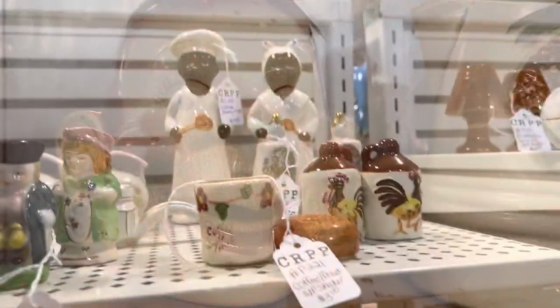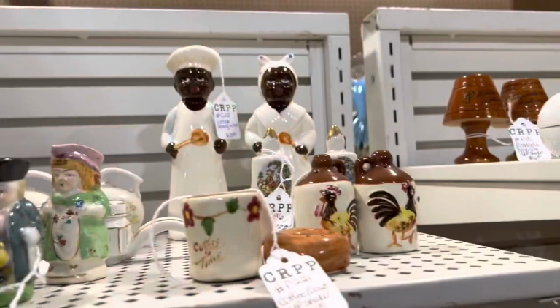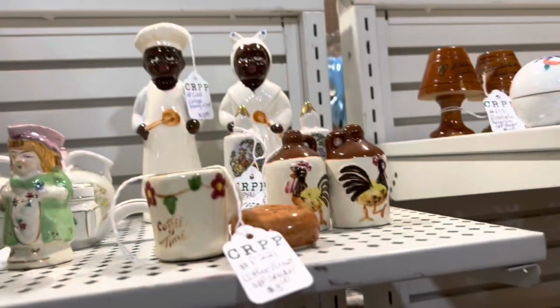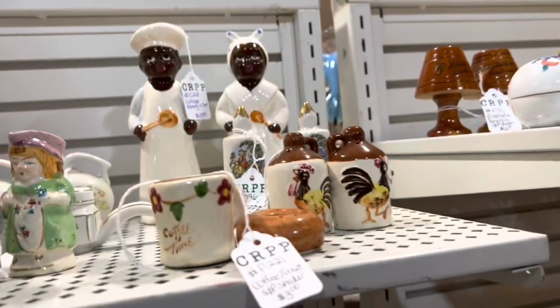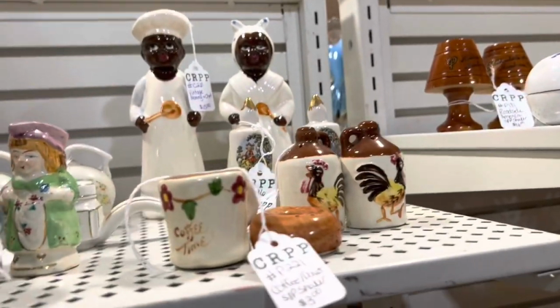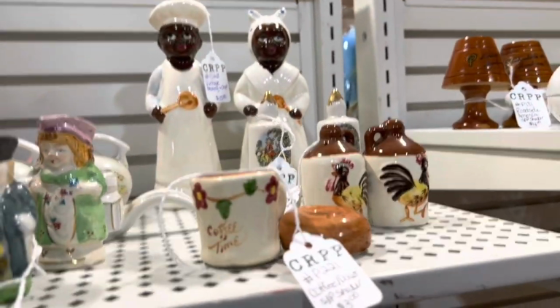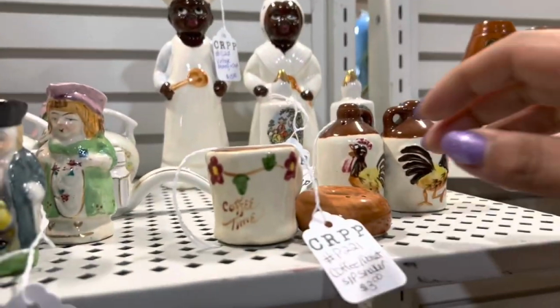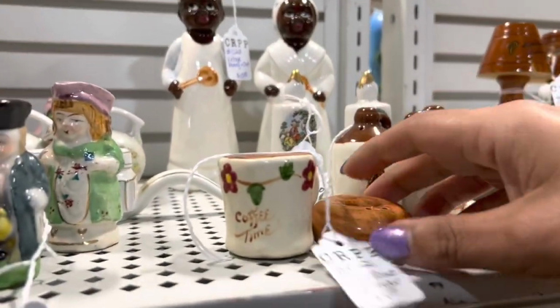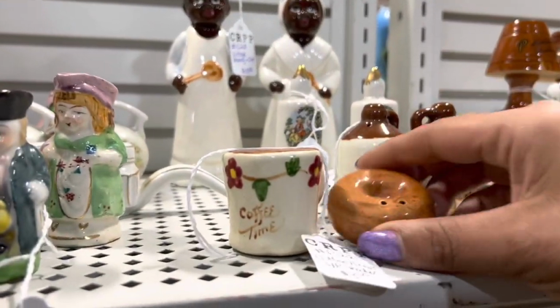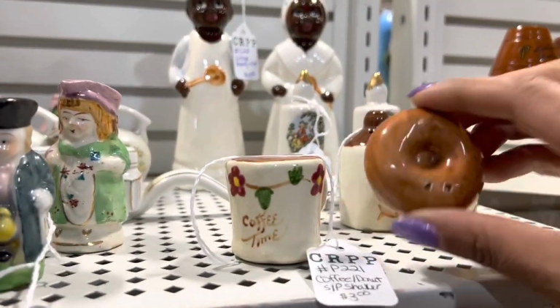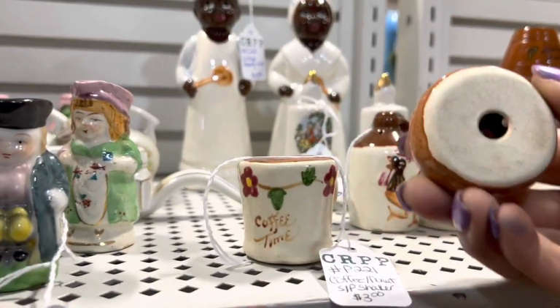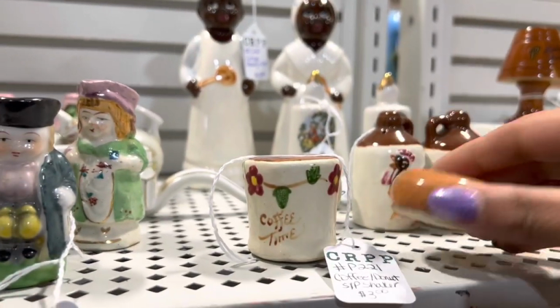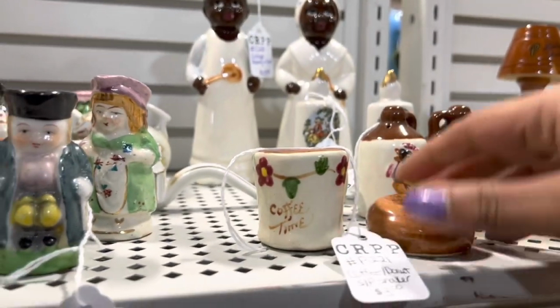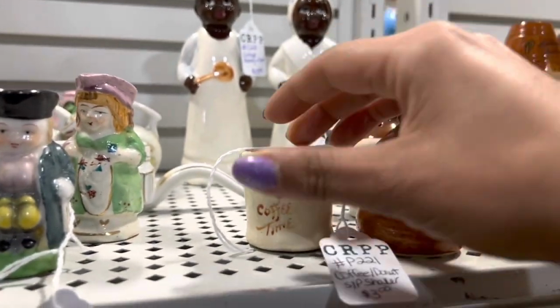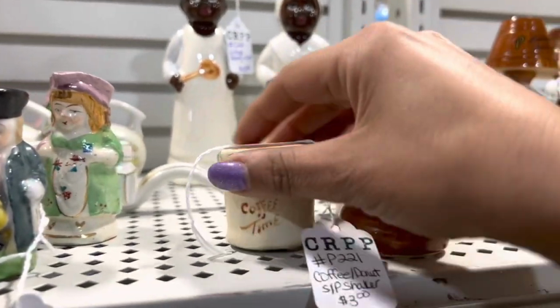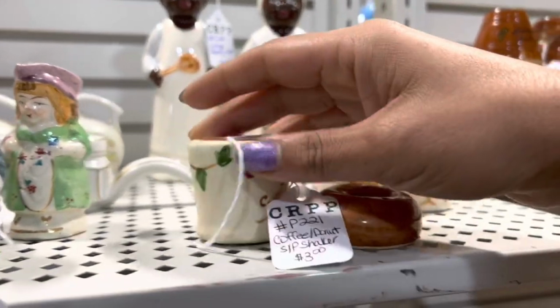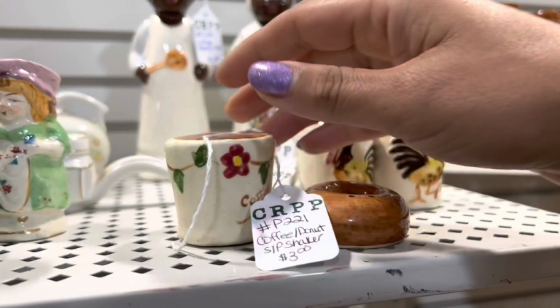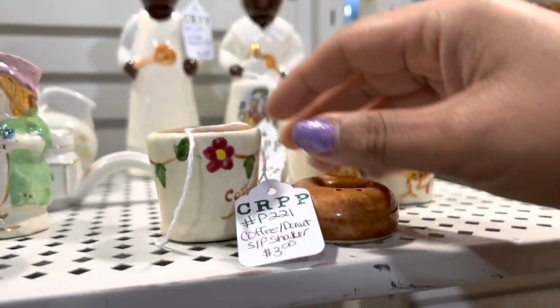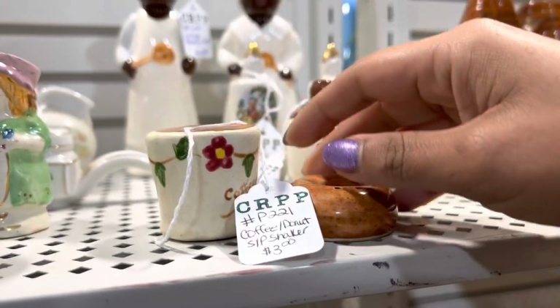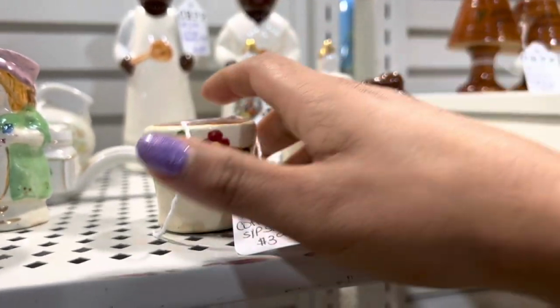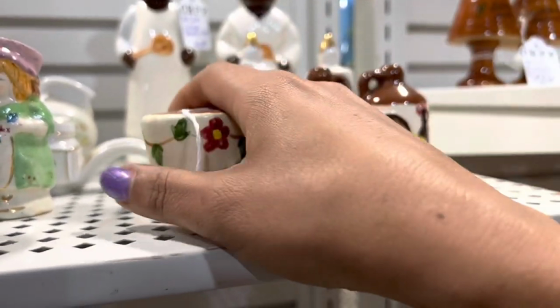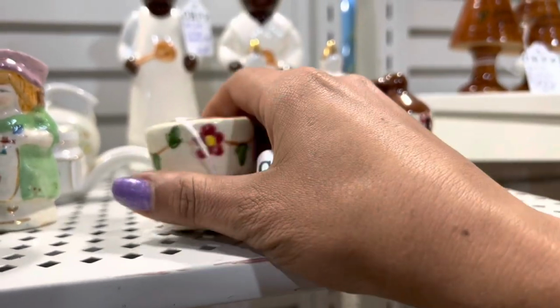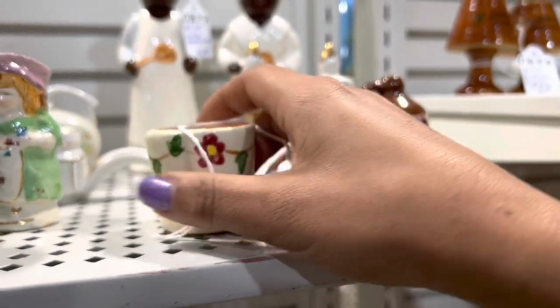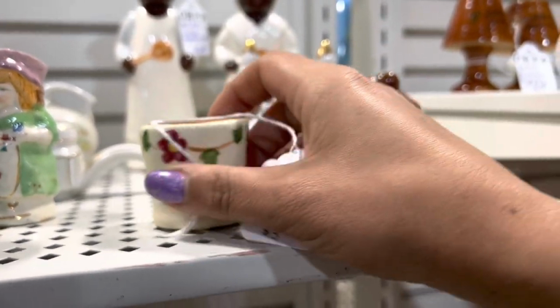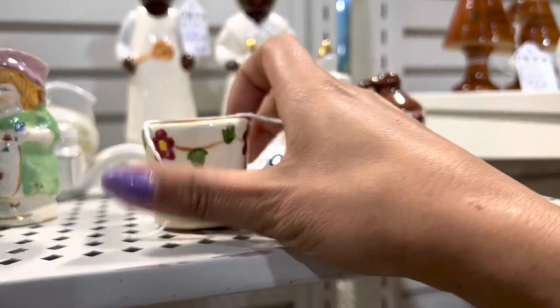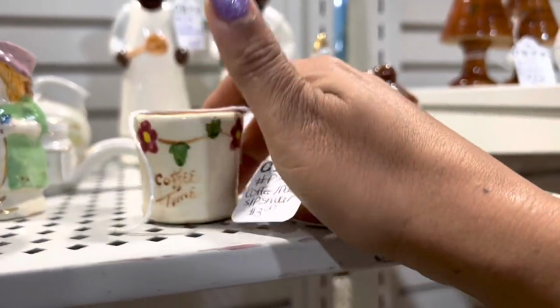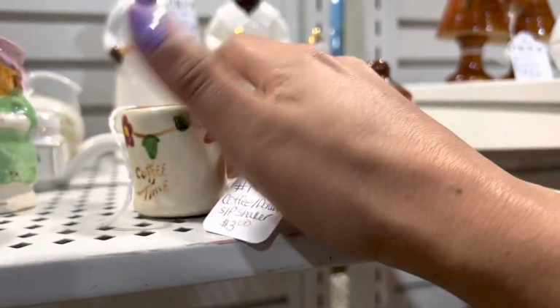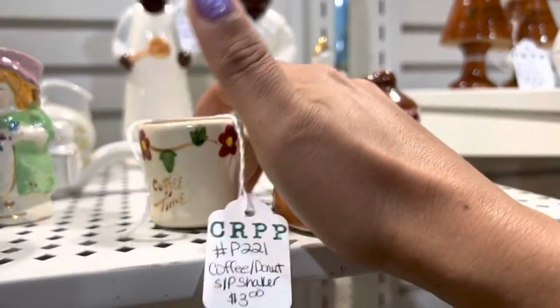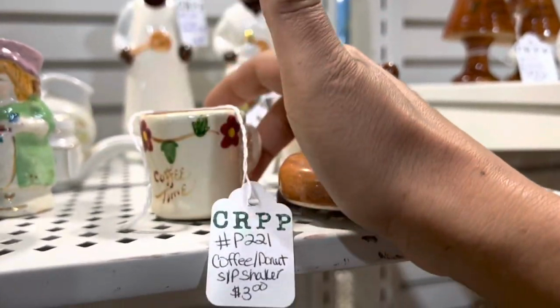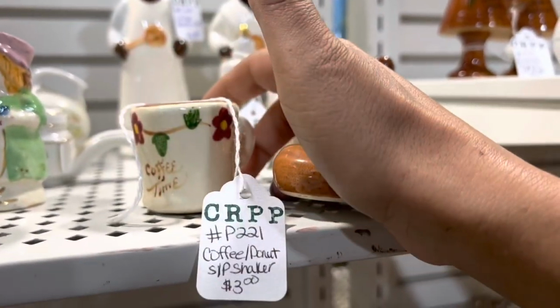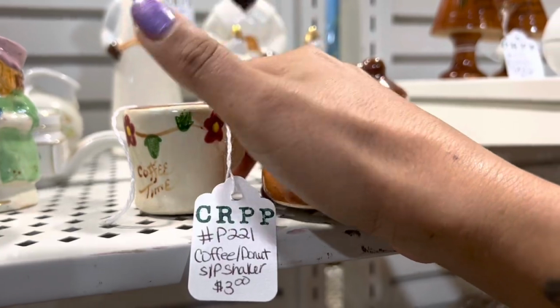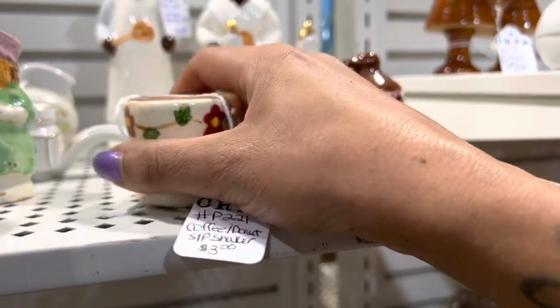Last time I was here, I cleaned up like two or three shelves full of salt and pepper shakers. This time, this is the only pair I really like. I'm going to go ahead and take these. They're so sweet.